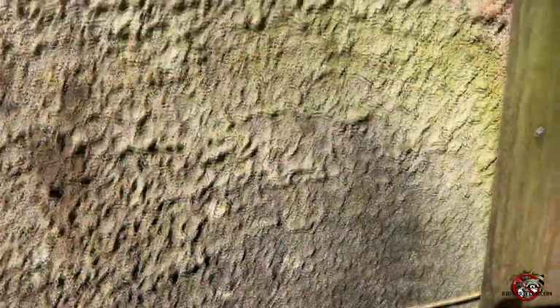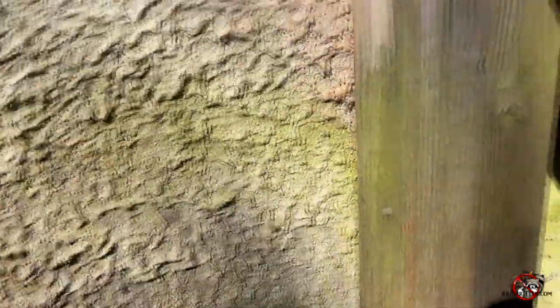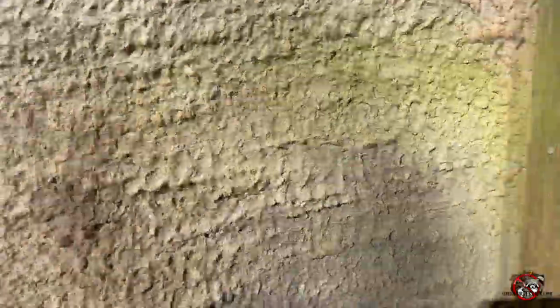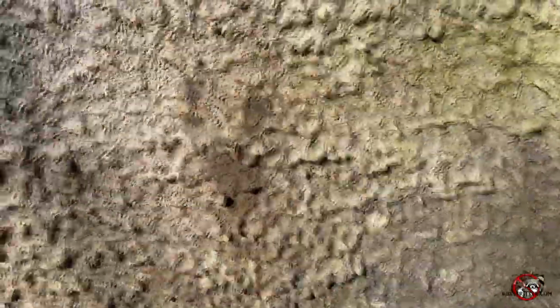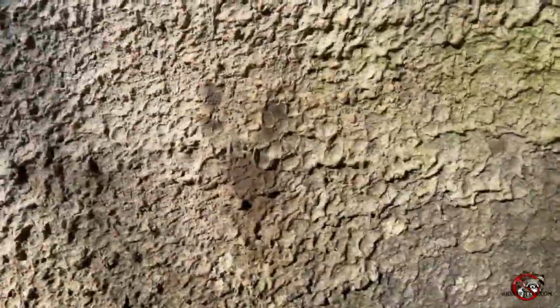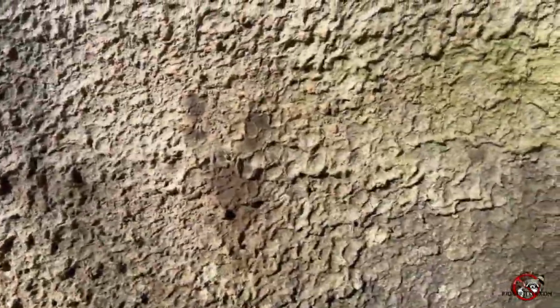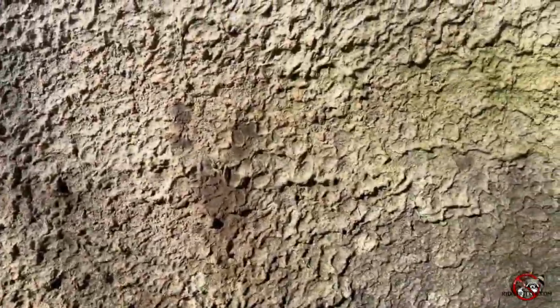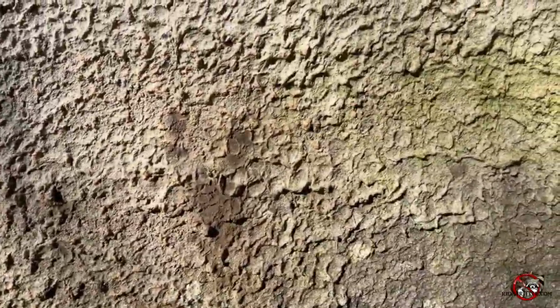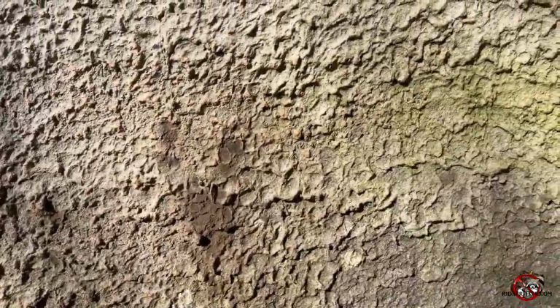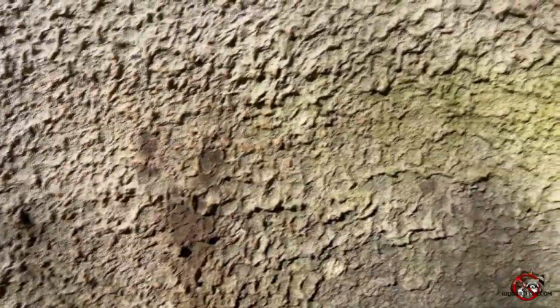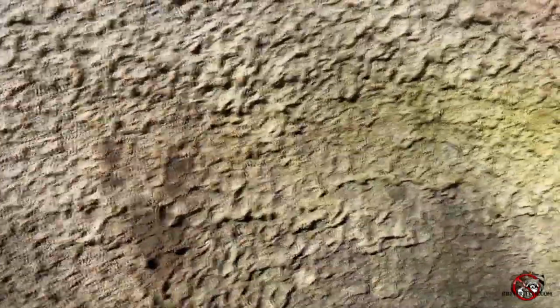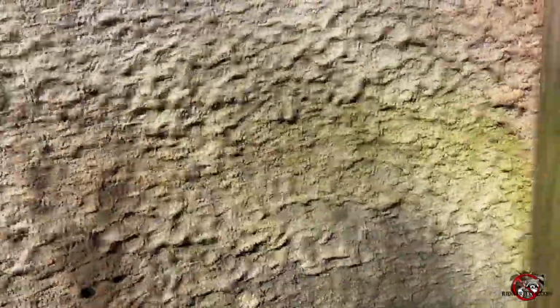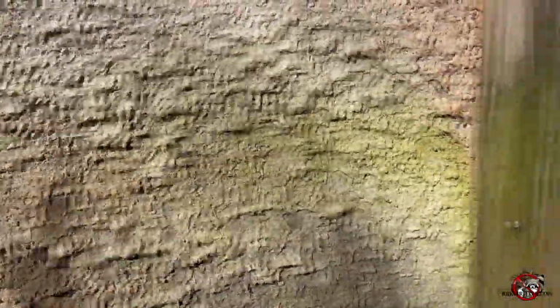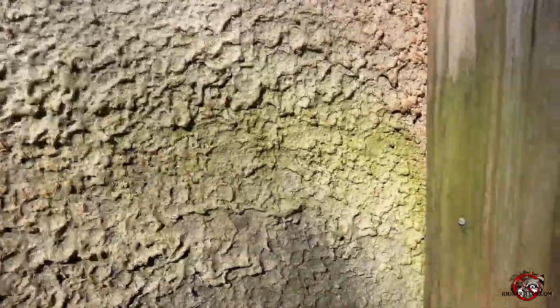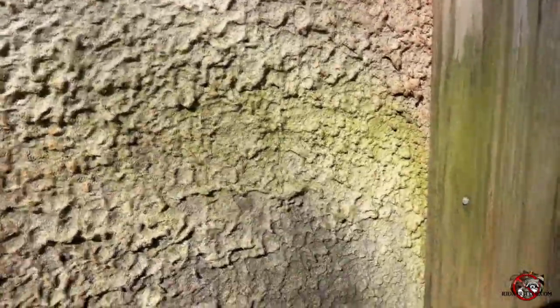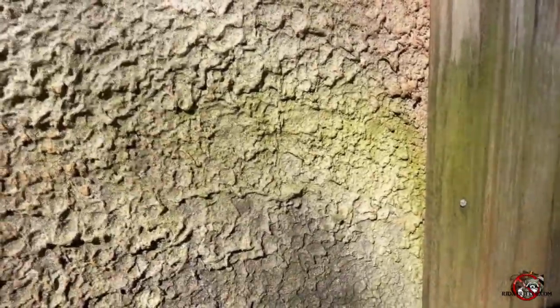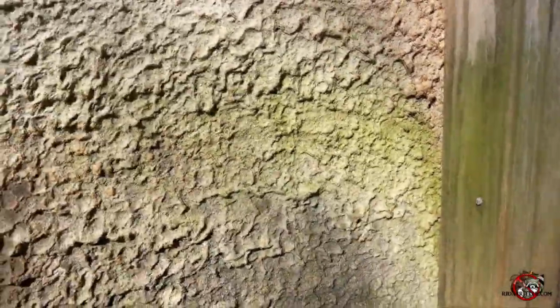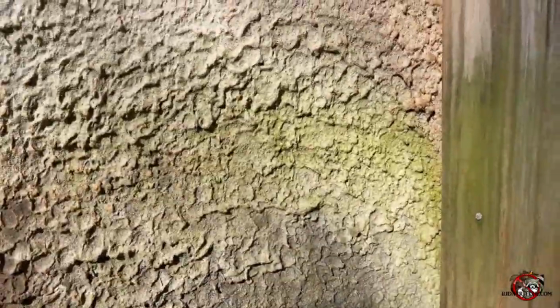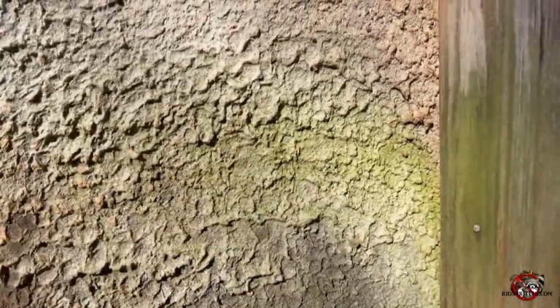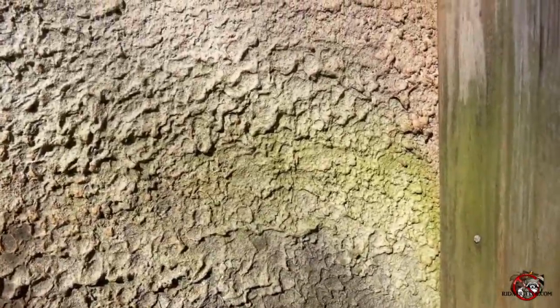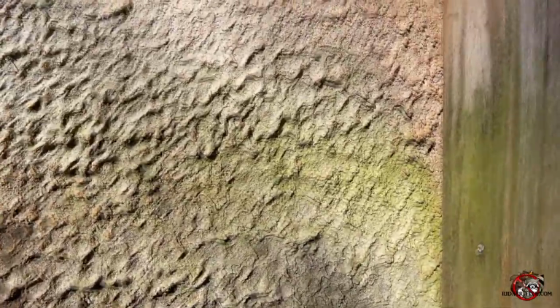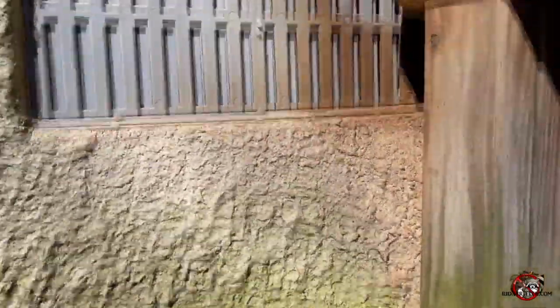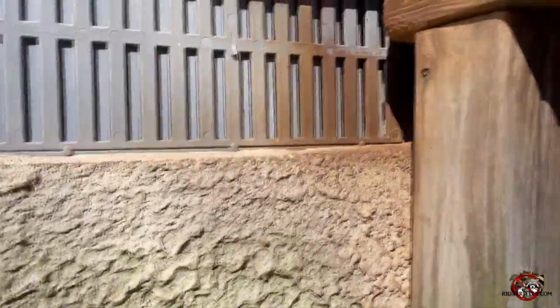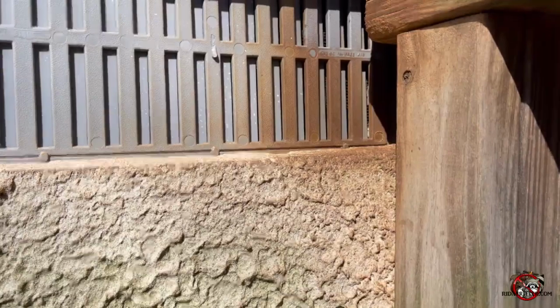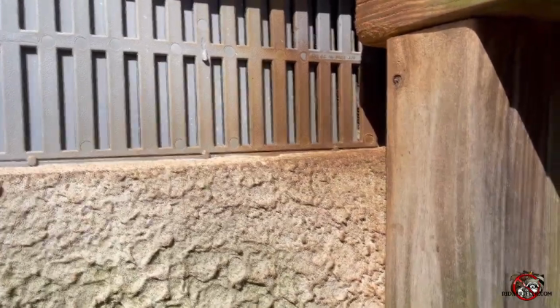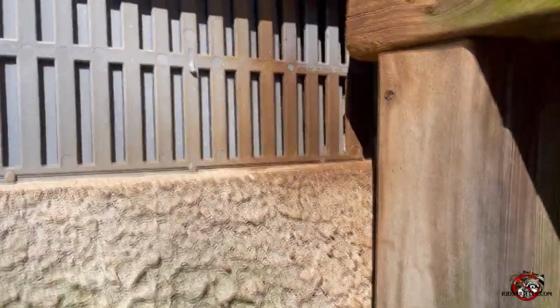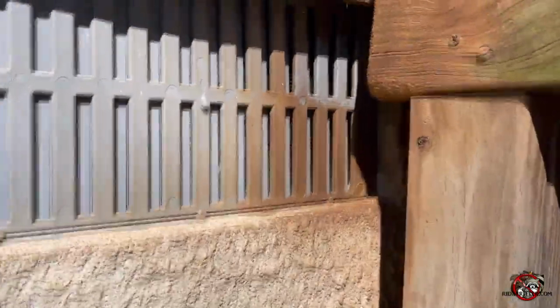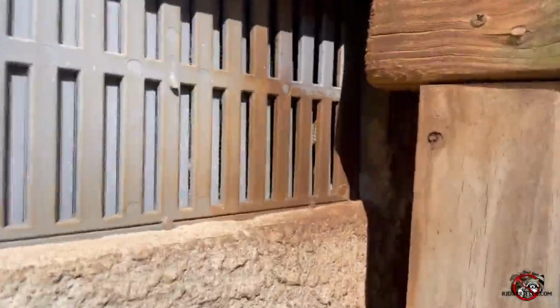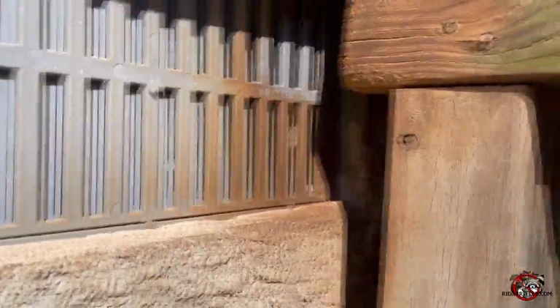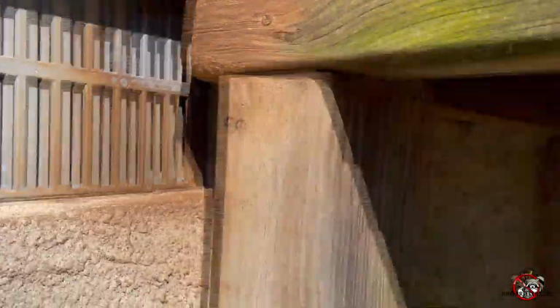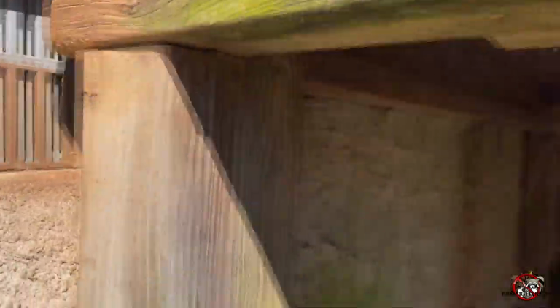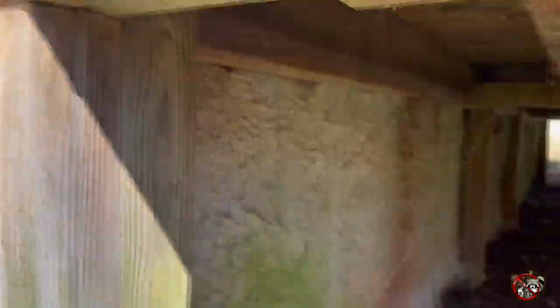It's pretty amazing how we can find the smear marks of rodents. I guess you can call it some kind of CSI. And it's going up under a deck.